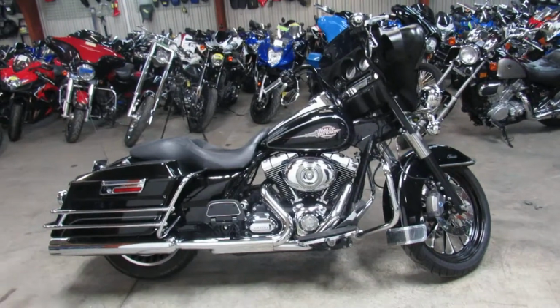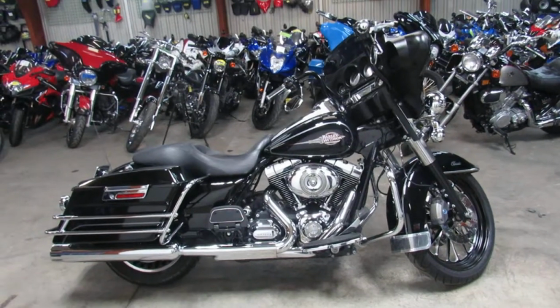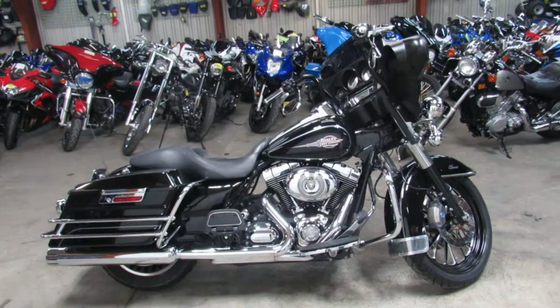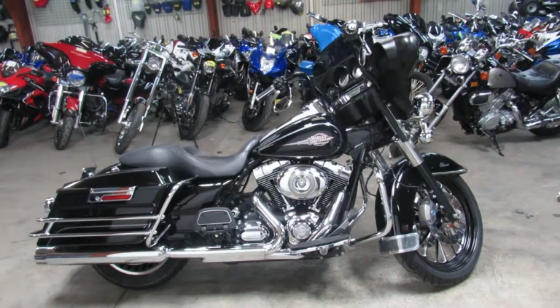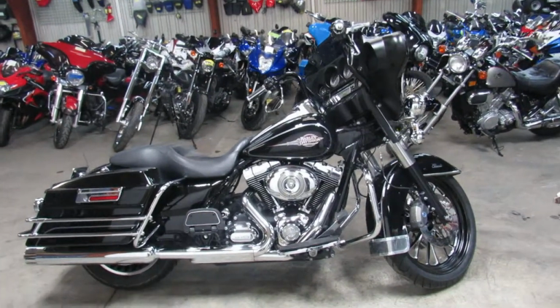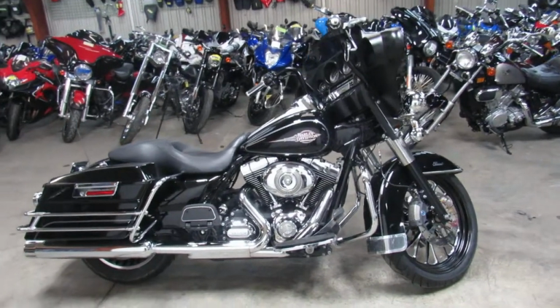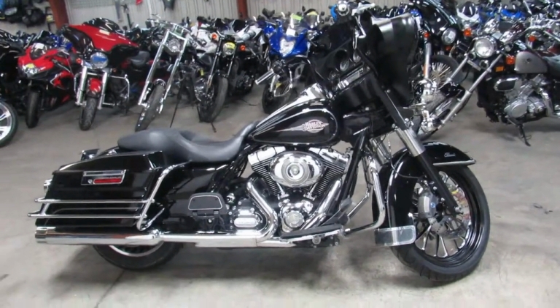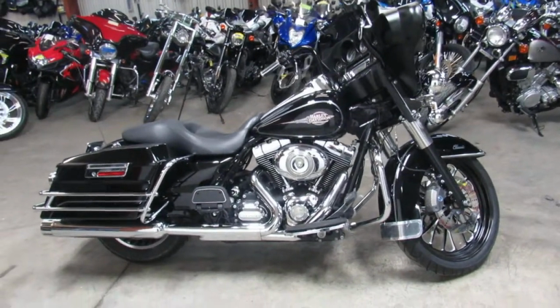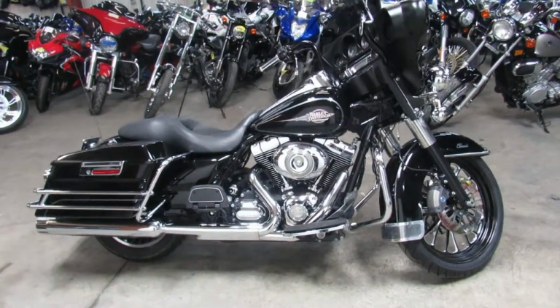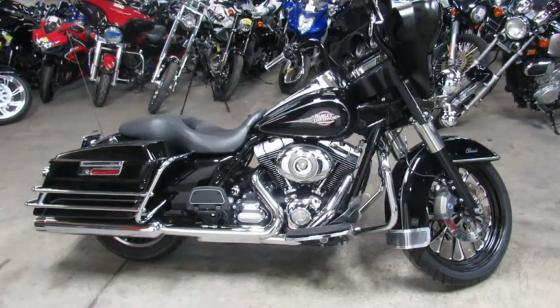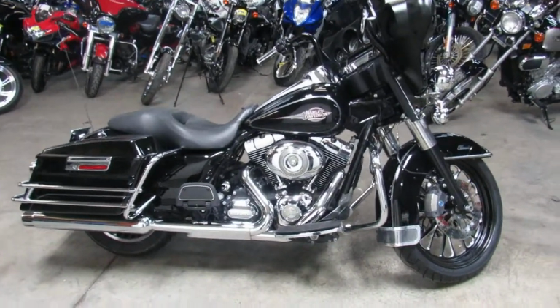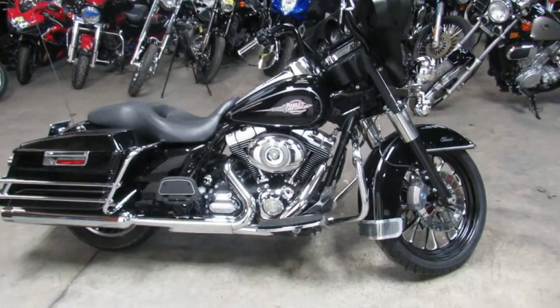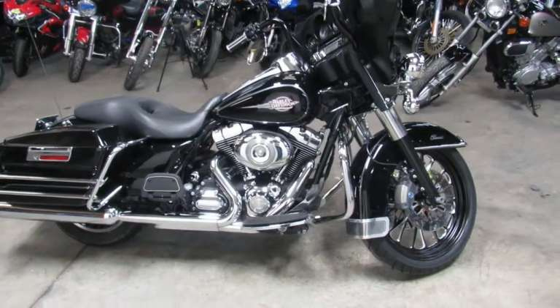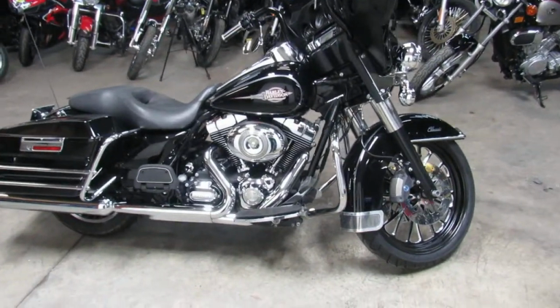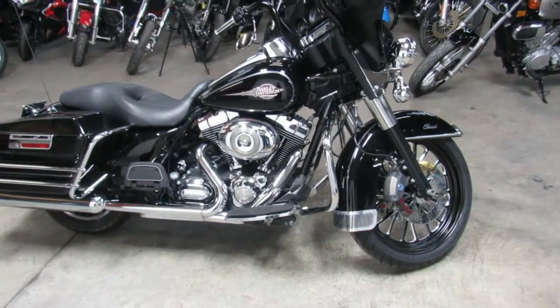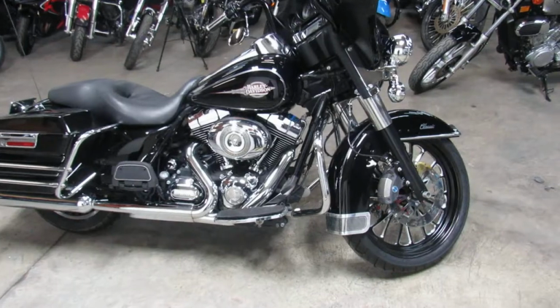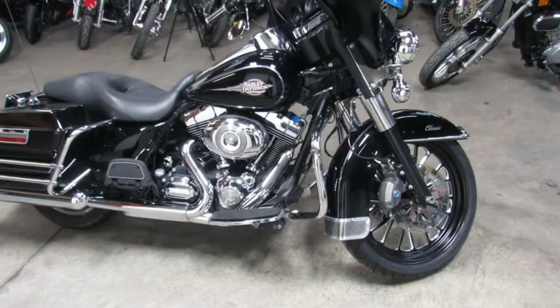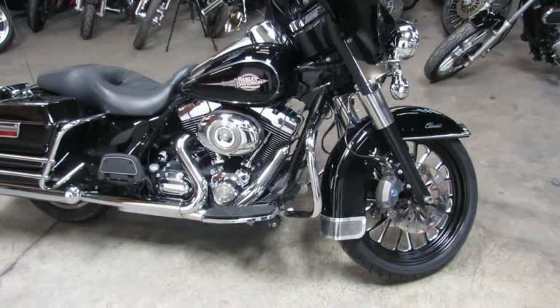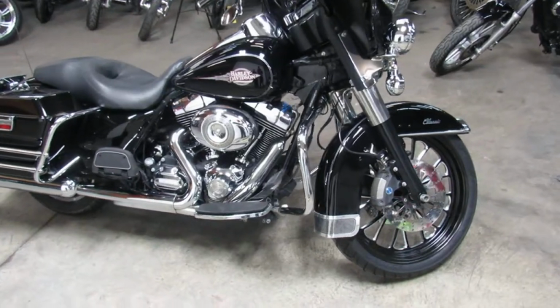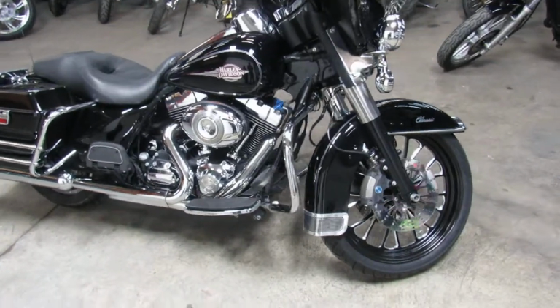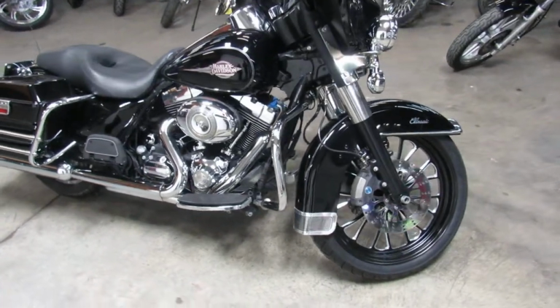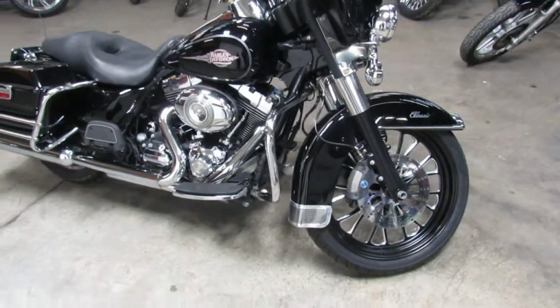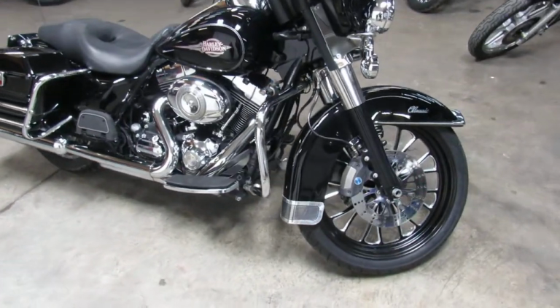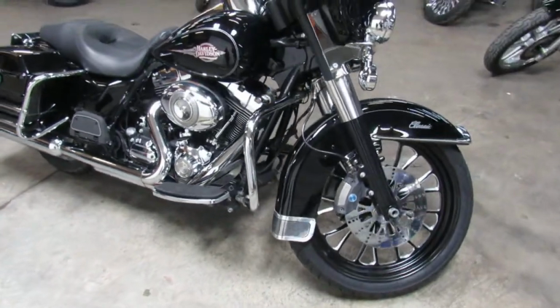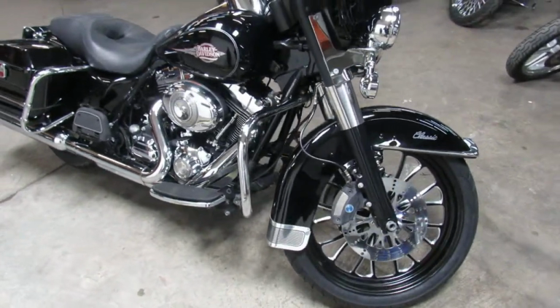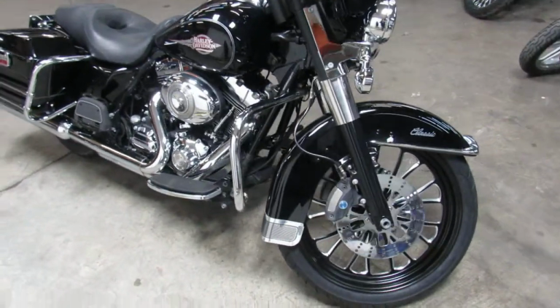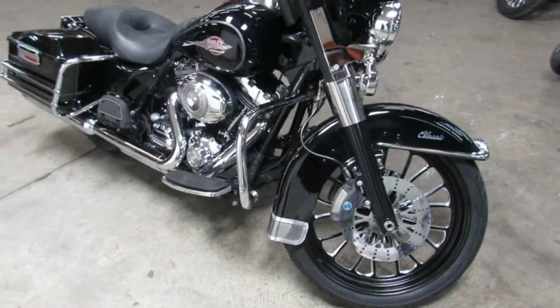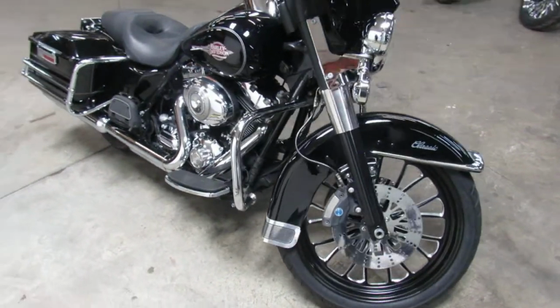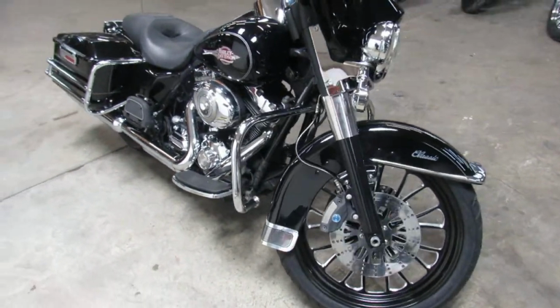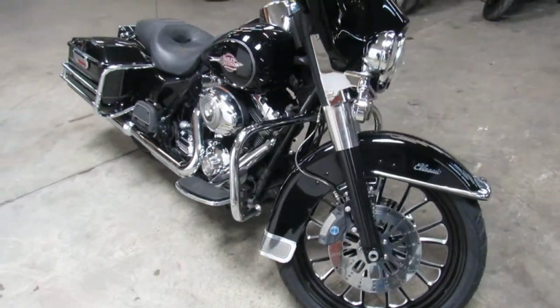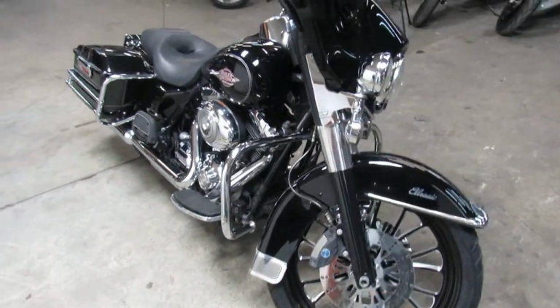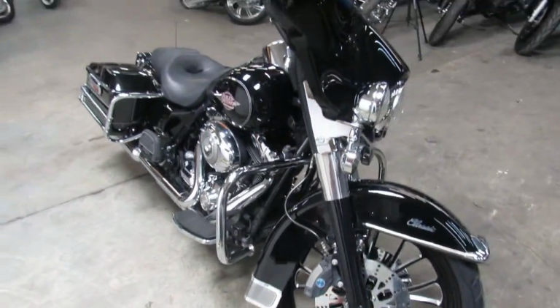Hey guys, it's ApprovalPowerSports.com here doing some videos on the Harleys we got in stock. Got to have over 200 of these baggers for sale.